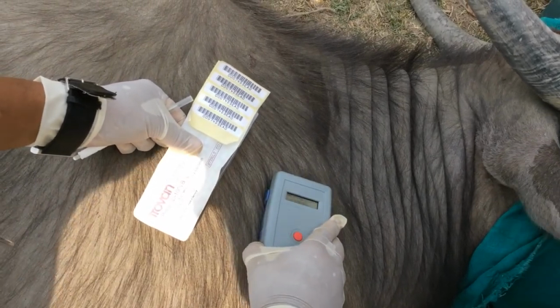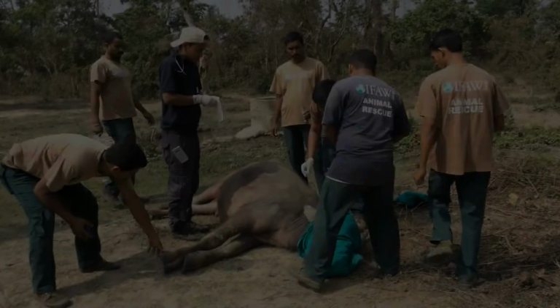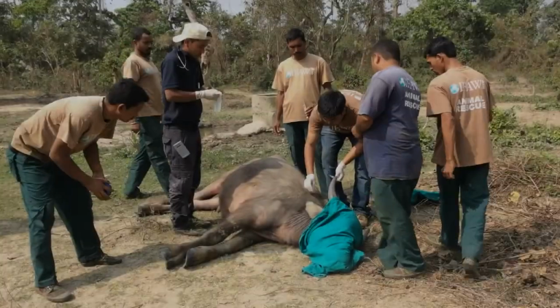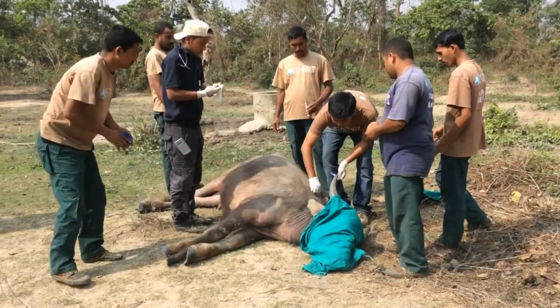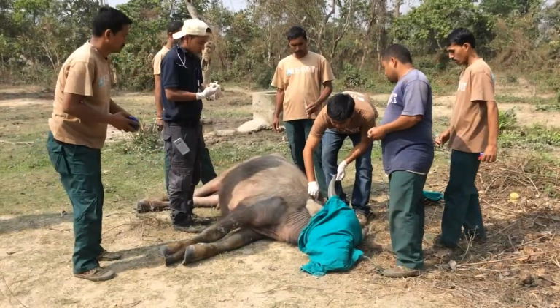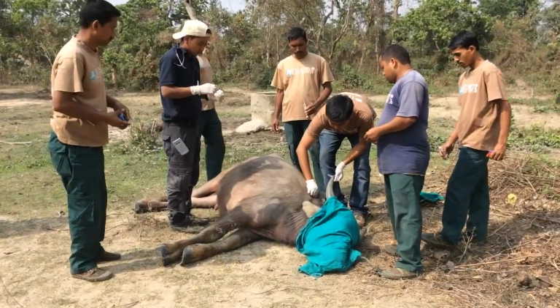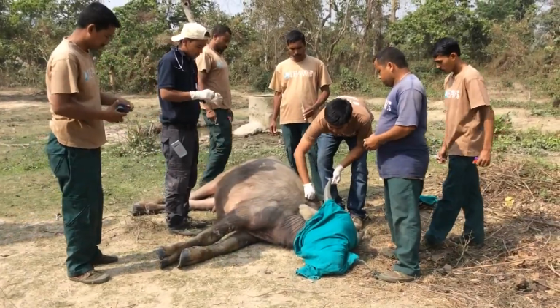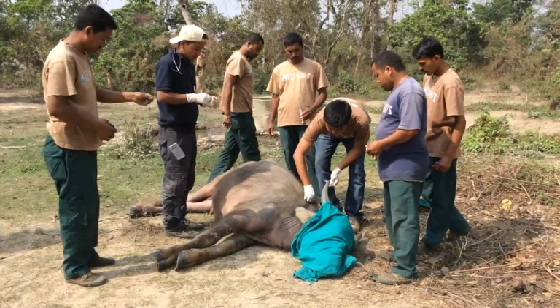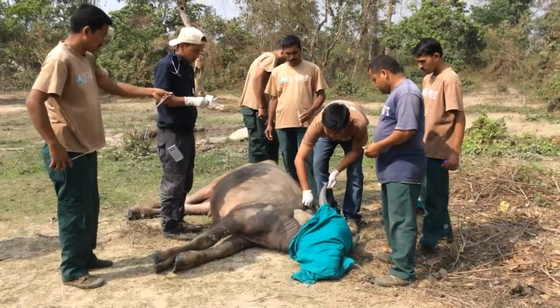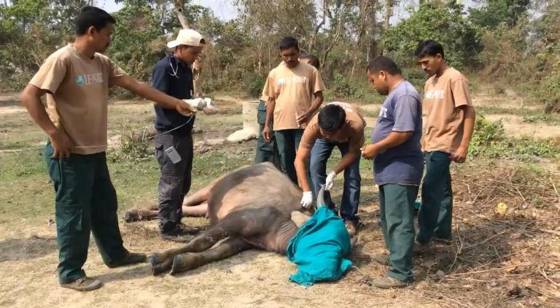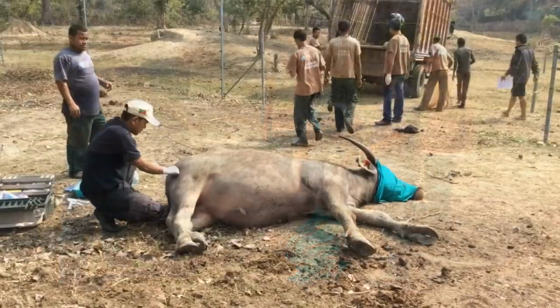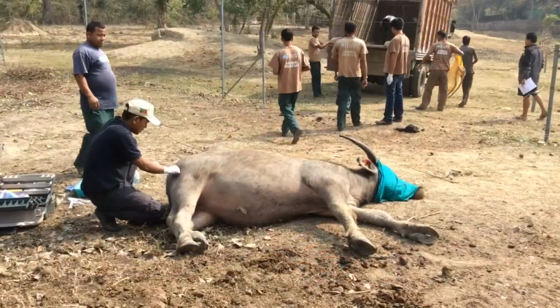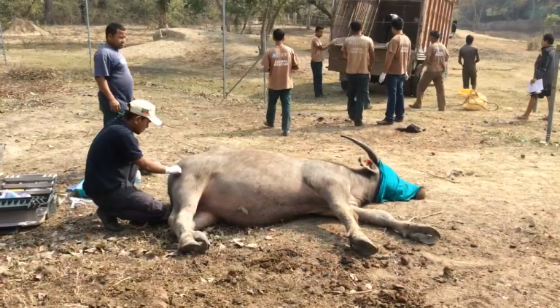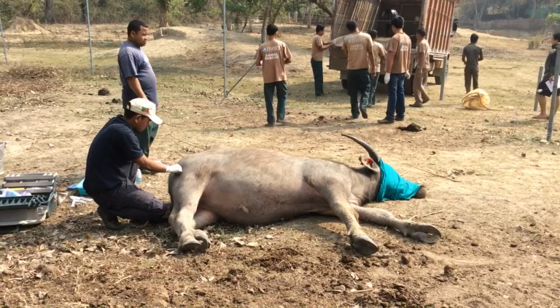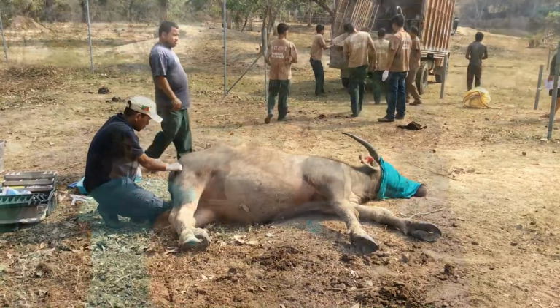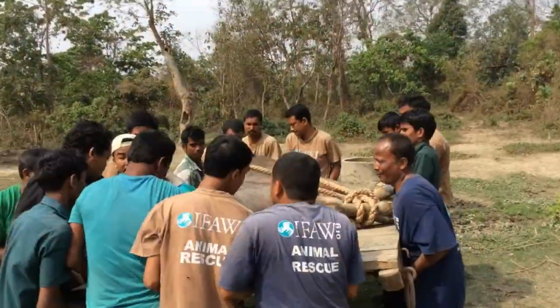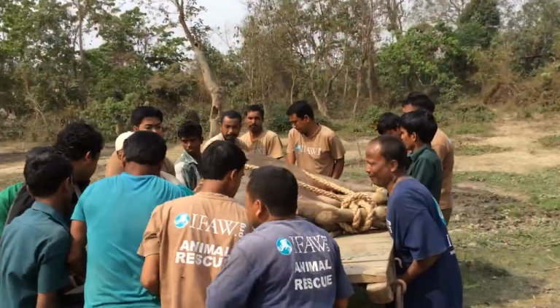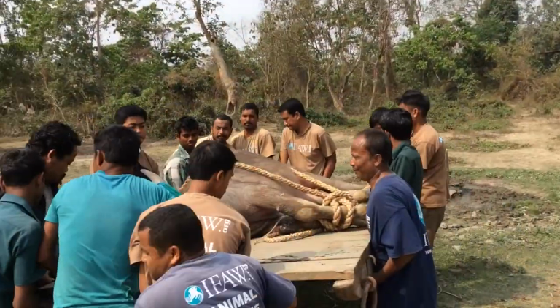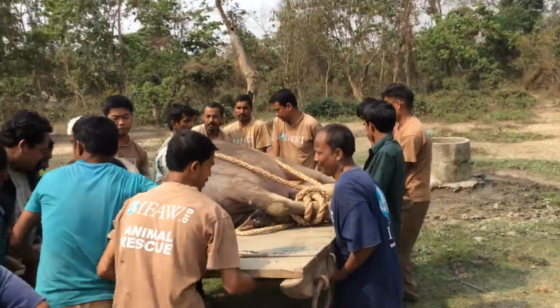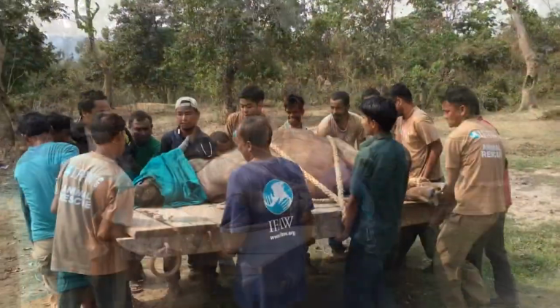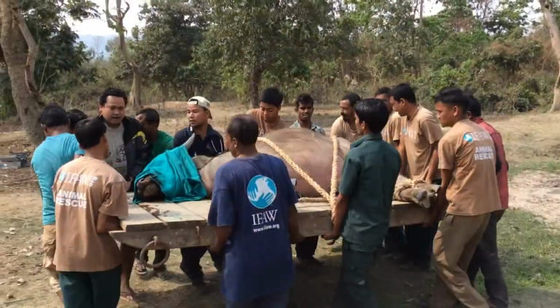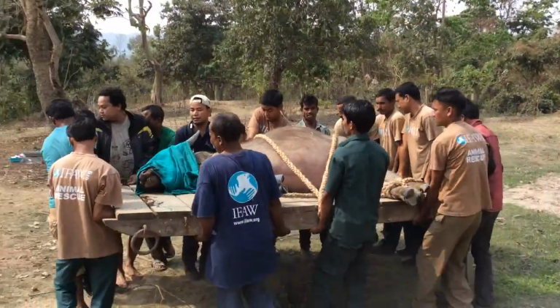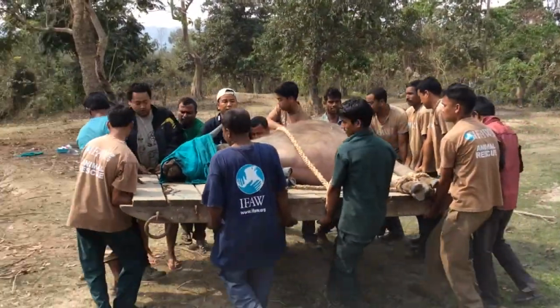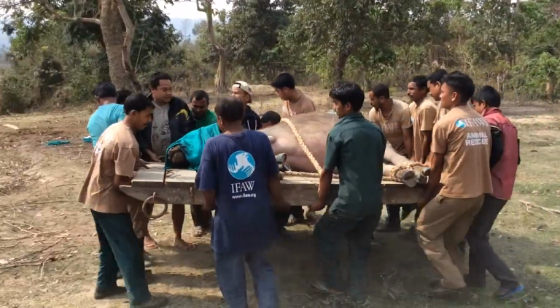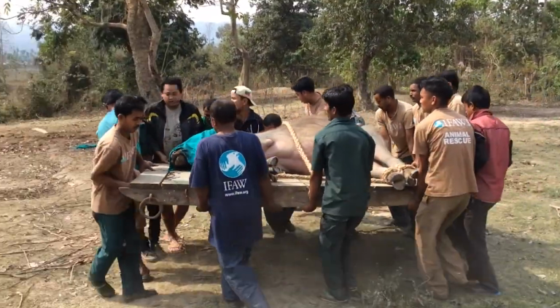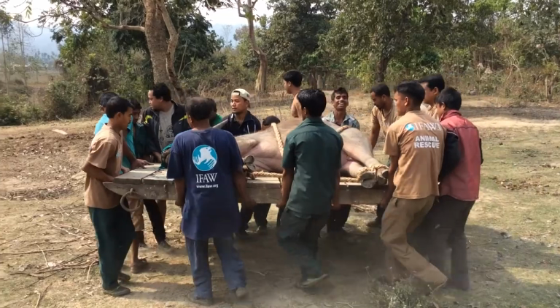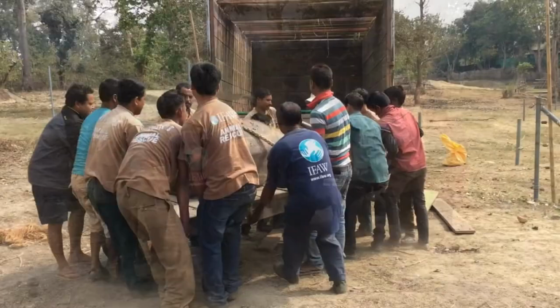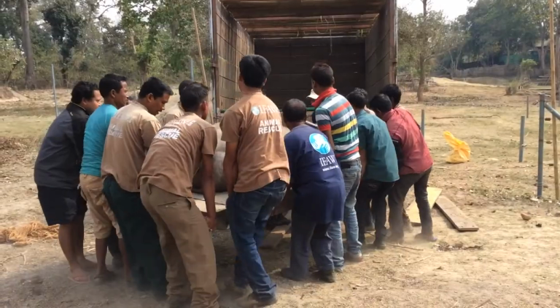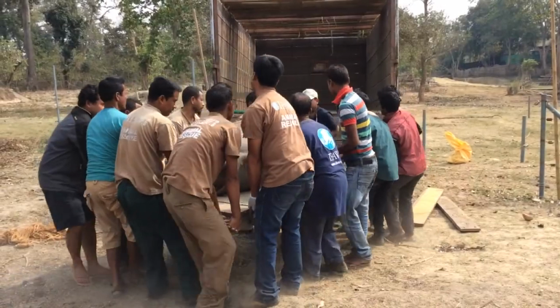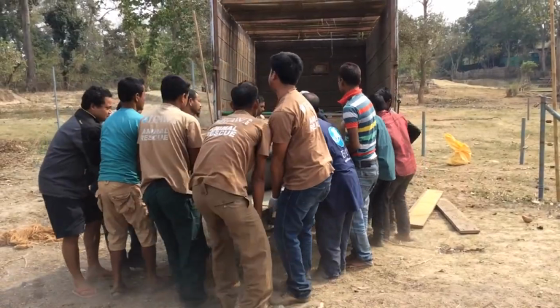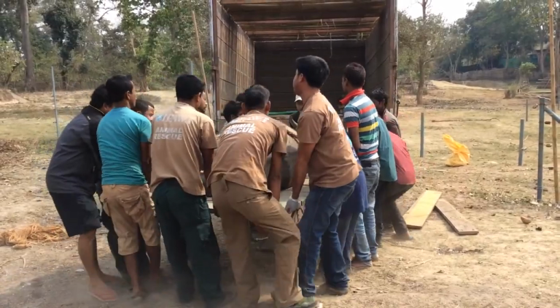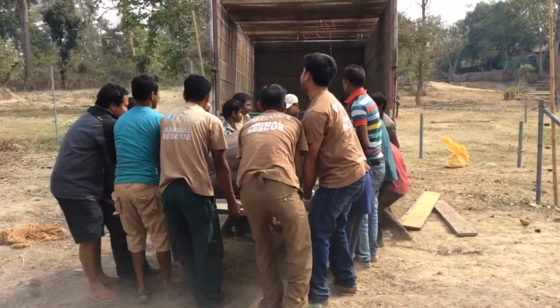The two wild Asiatic water buffaloes were hand-raised at the Centre for Wildlife Rehabilitation and Conservation over the last two years, after their rescue from Kaziranga National Park in two different situations.